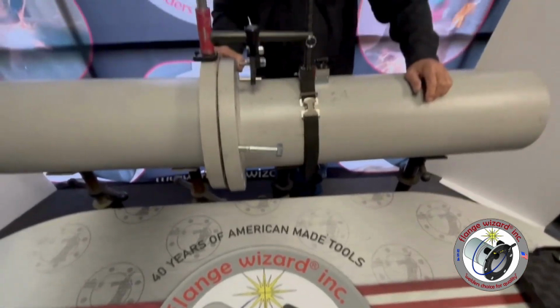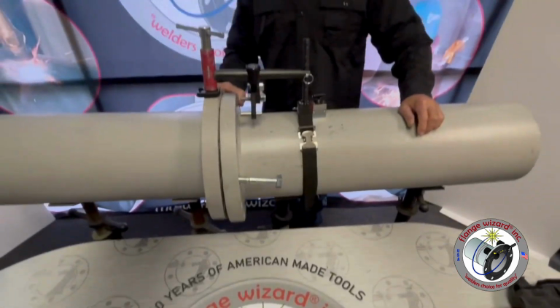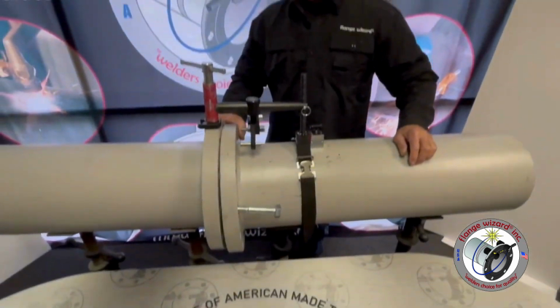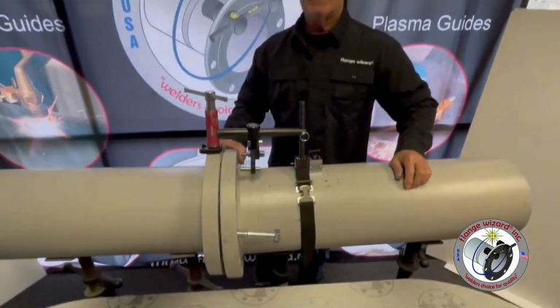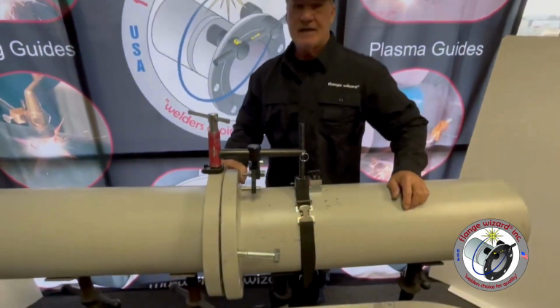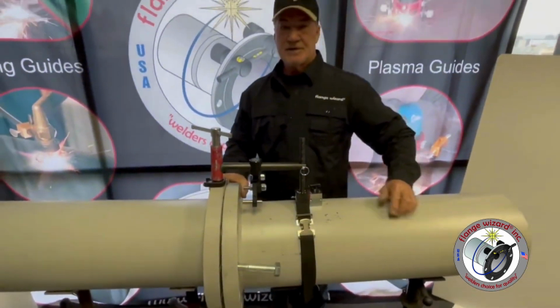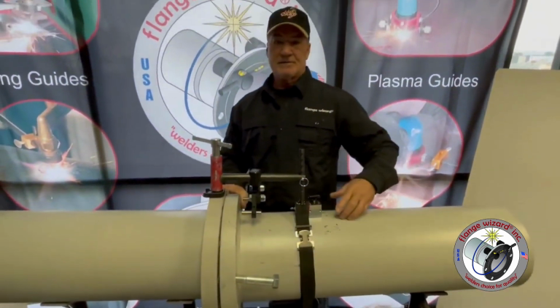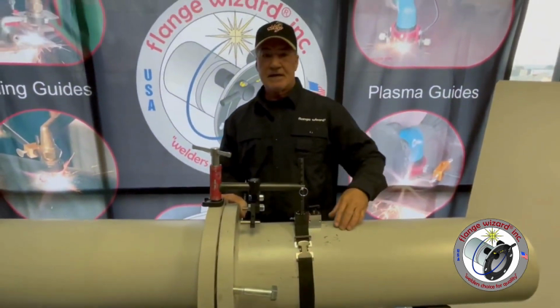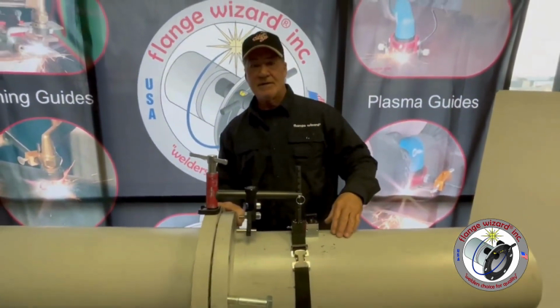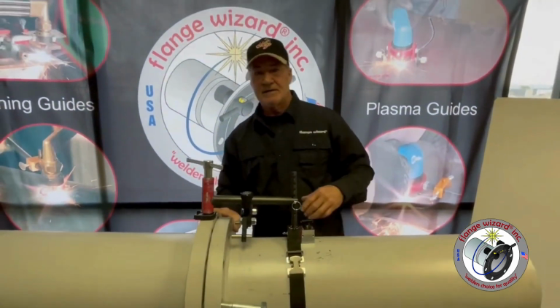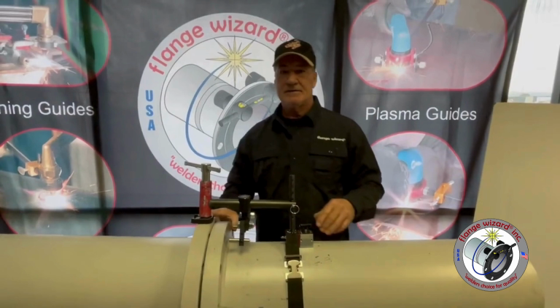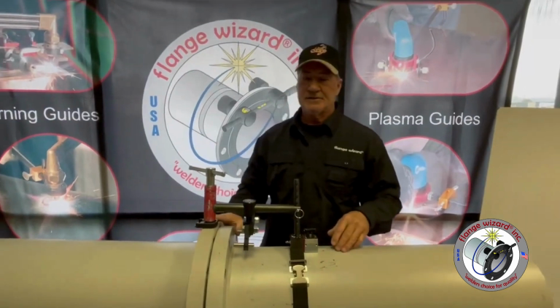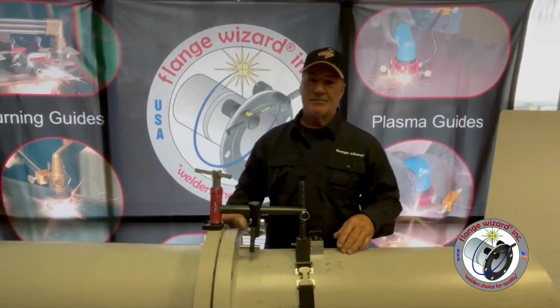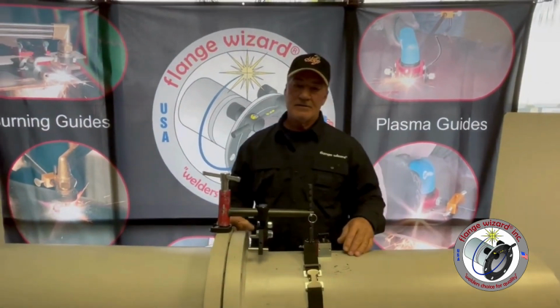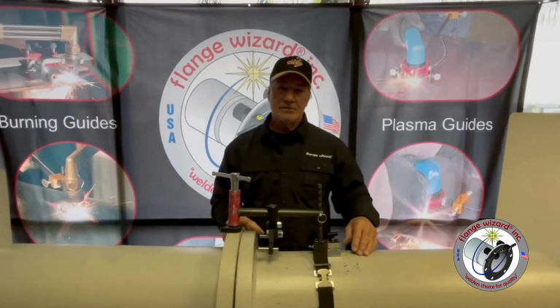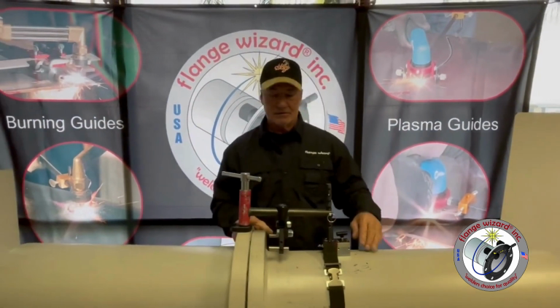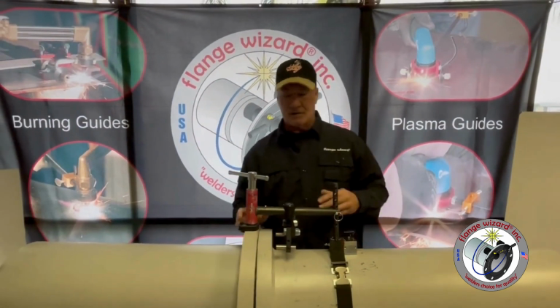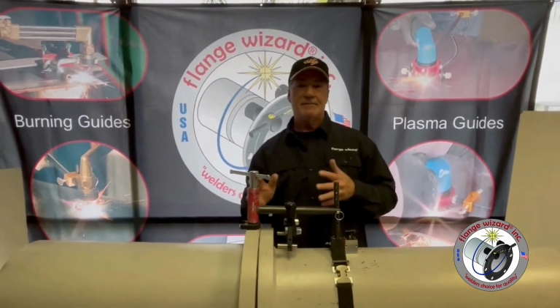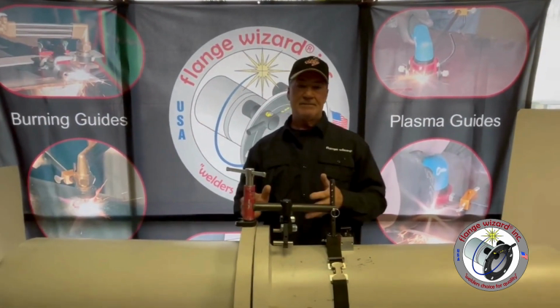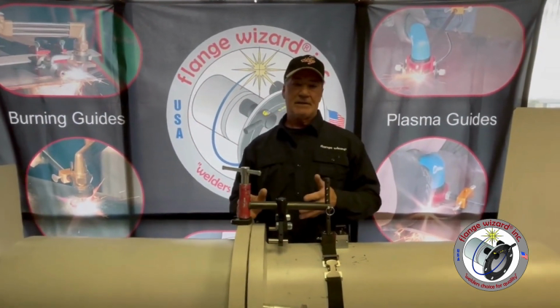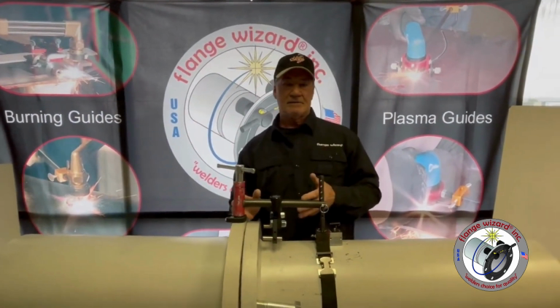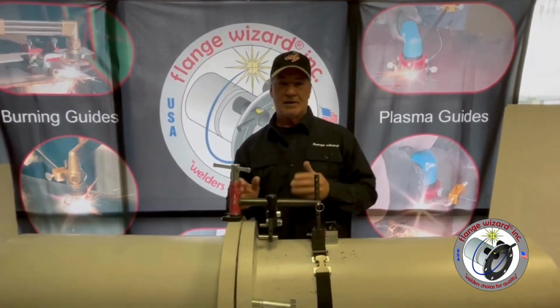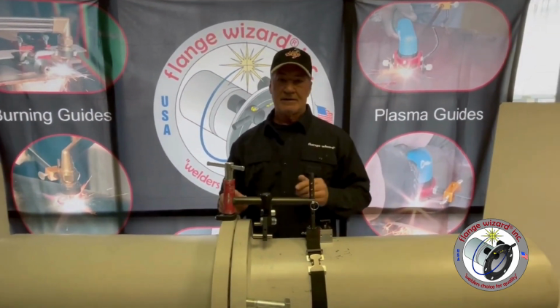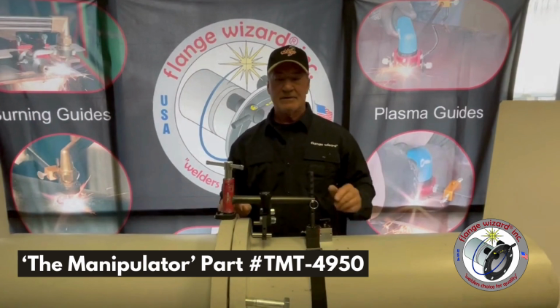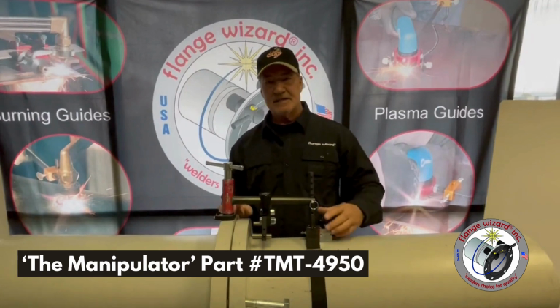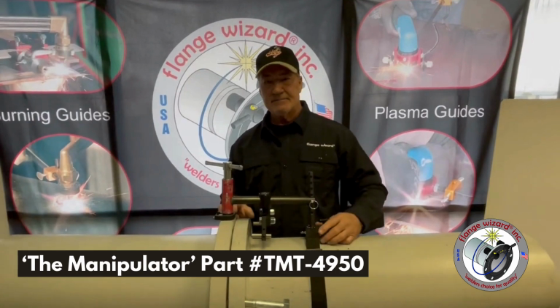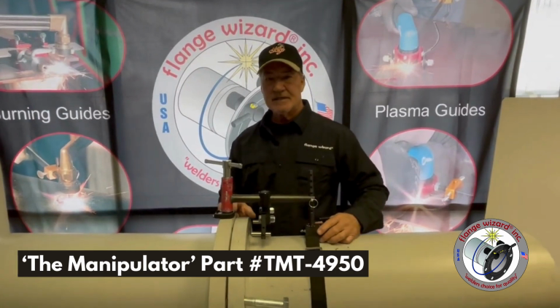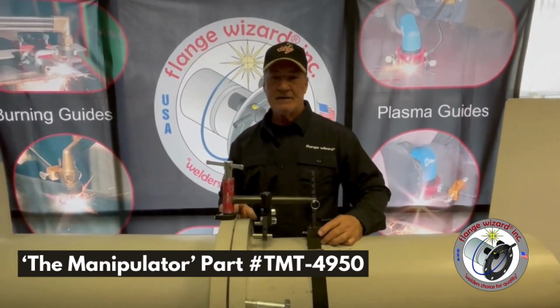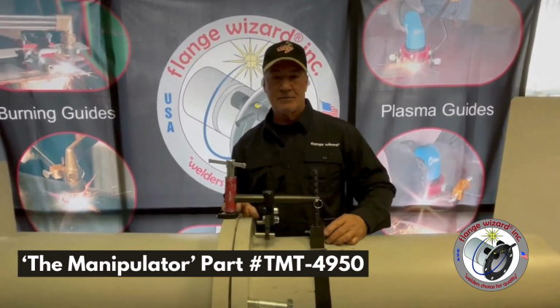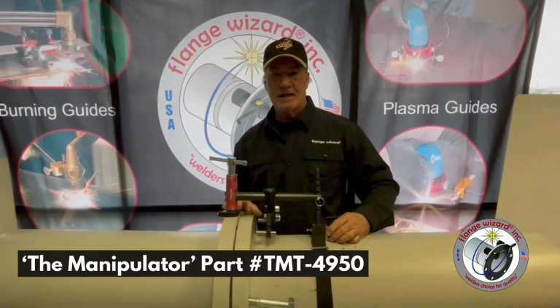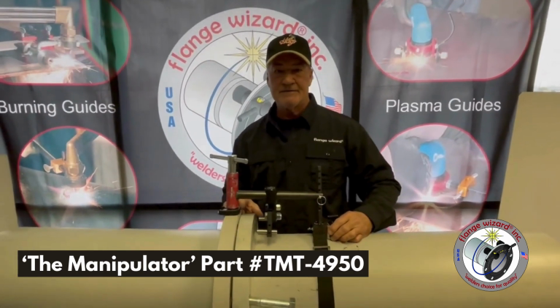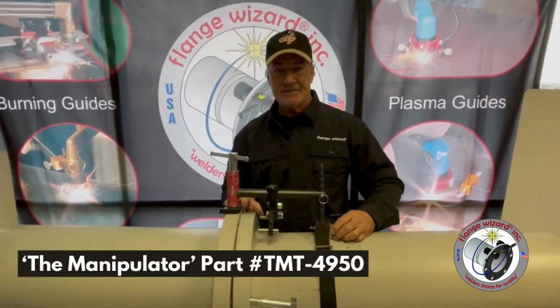Welcome to Flange Wizard. Today I'm here to introduce our brand new tool called the manipulator, part number TMT4950.